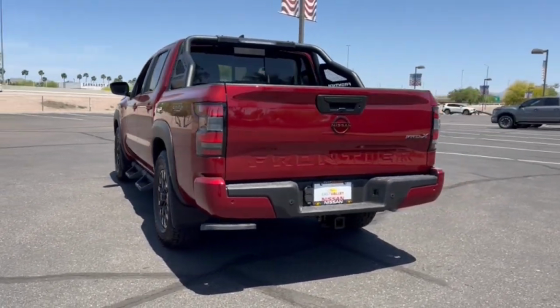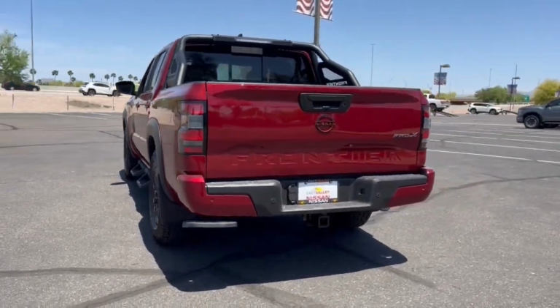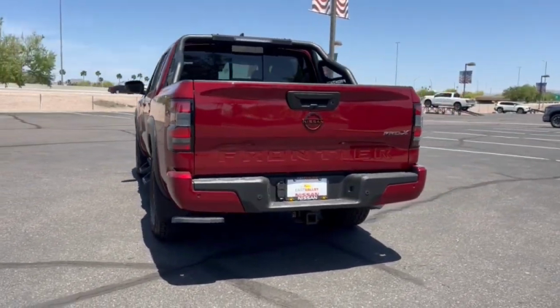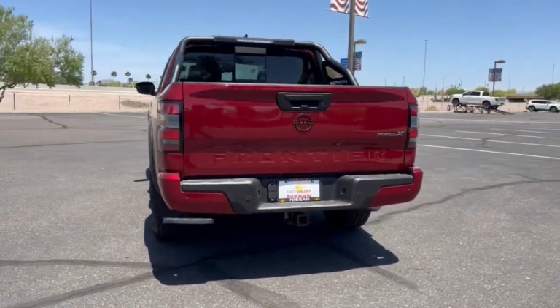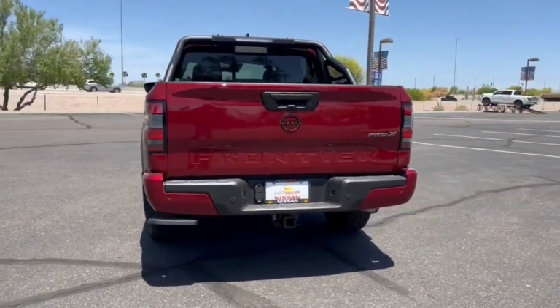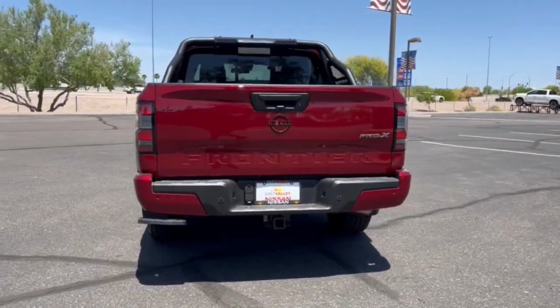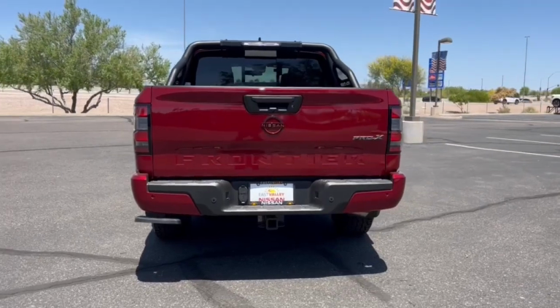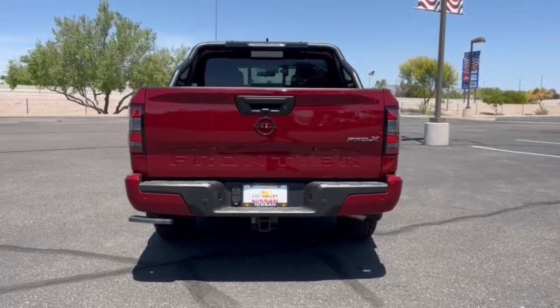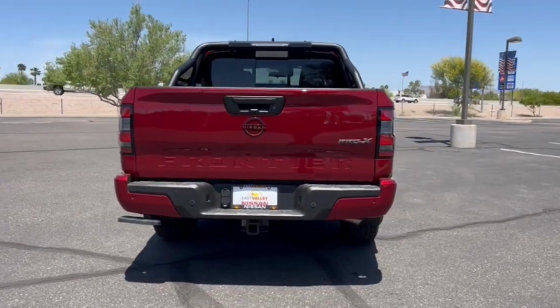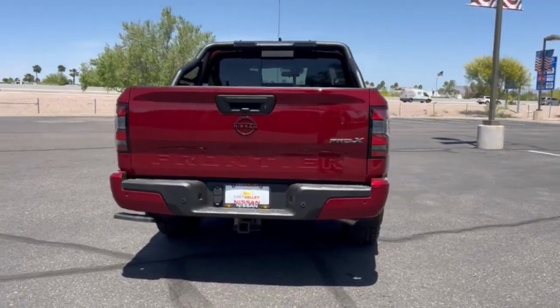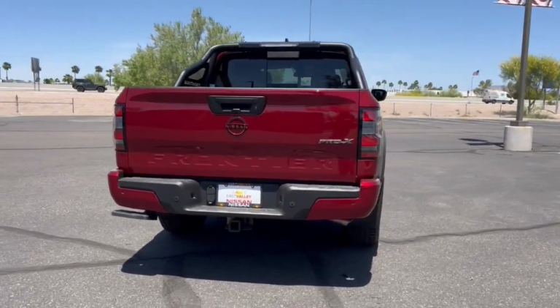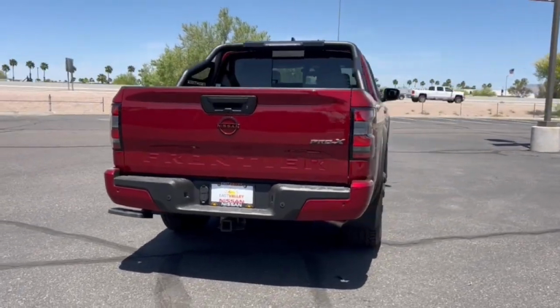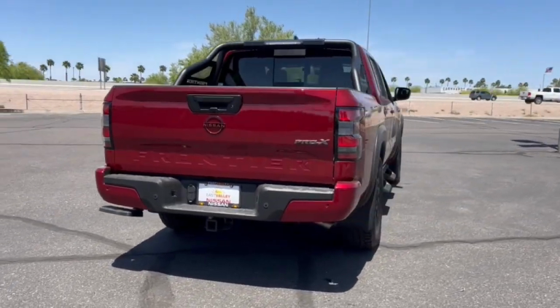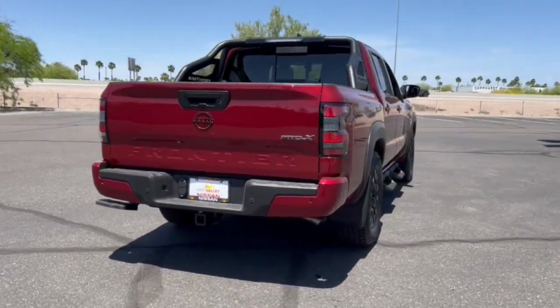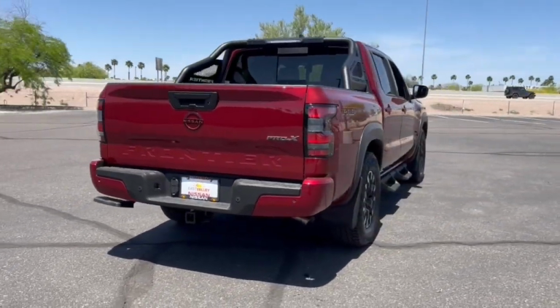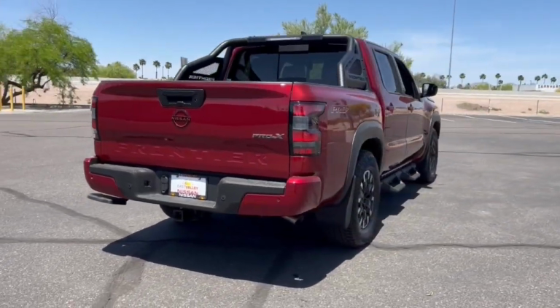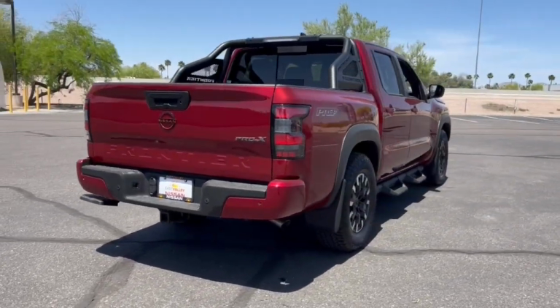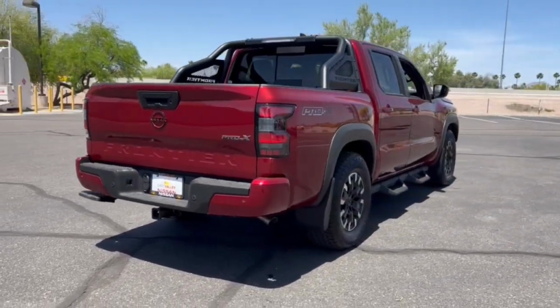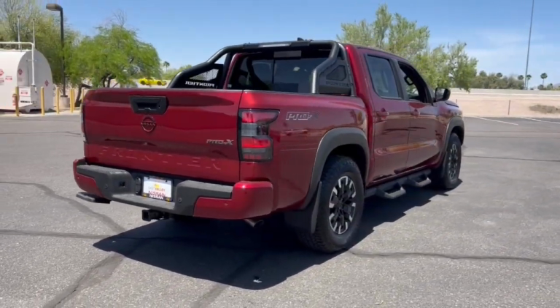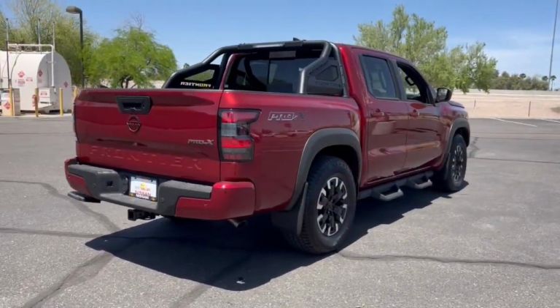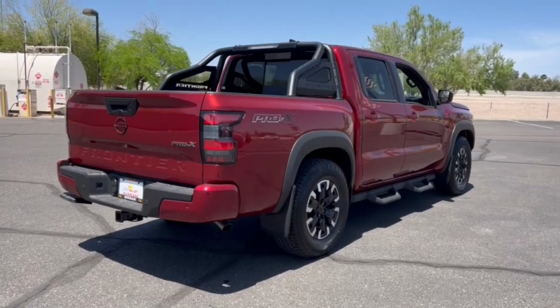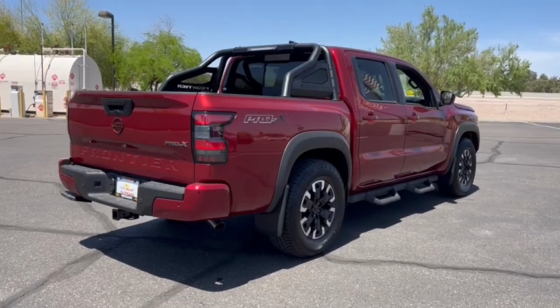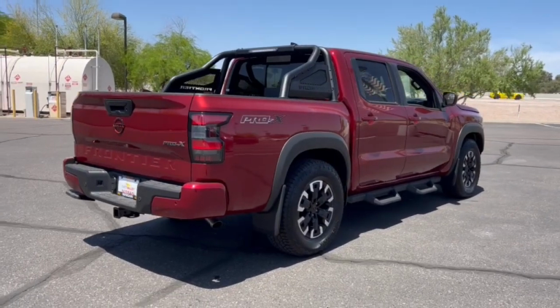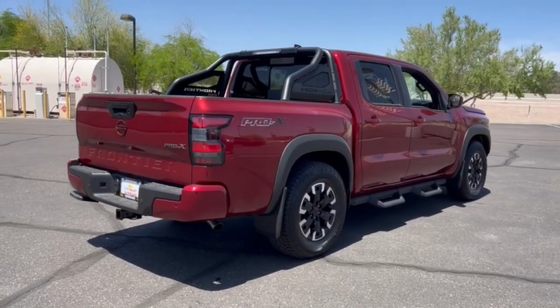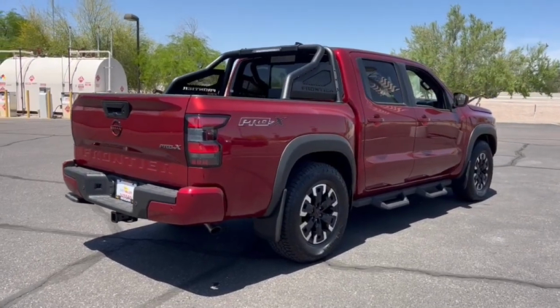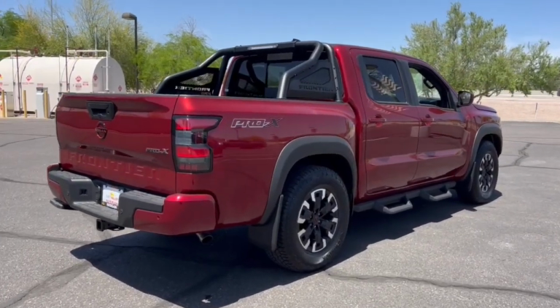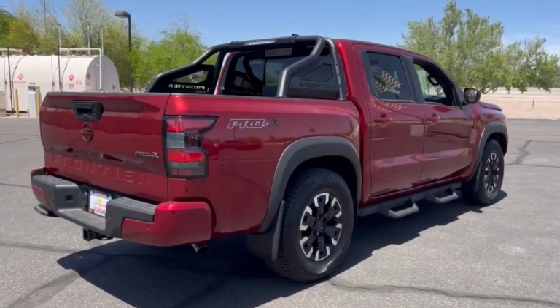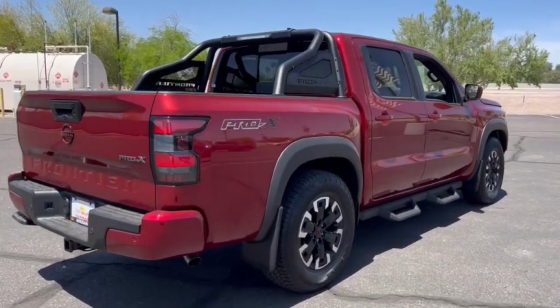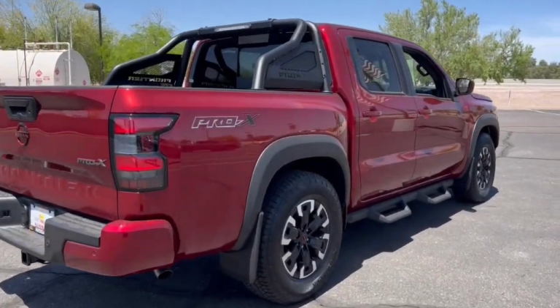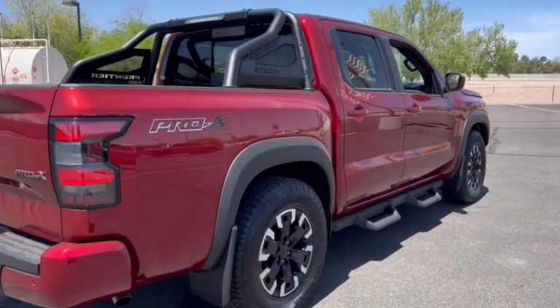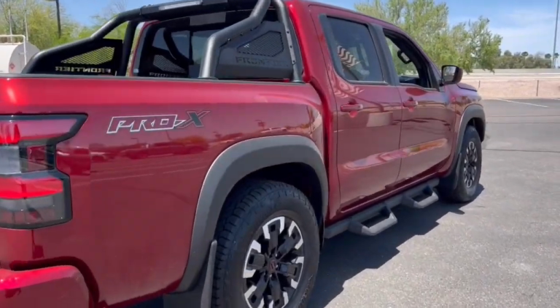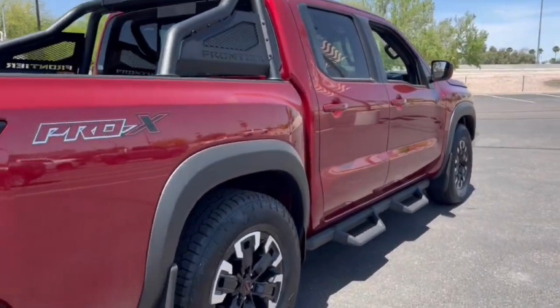Navigation system, keyless entry, backup camera, fog lamps, remote engine start, bed liner, keyless start, satellite radio, multi-zone AC.